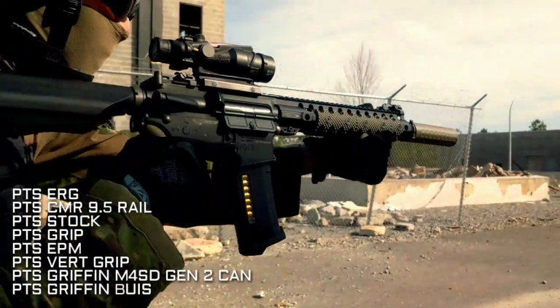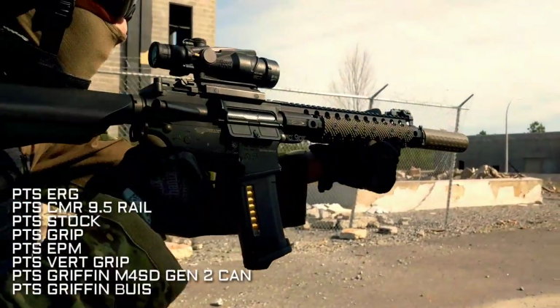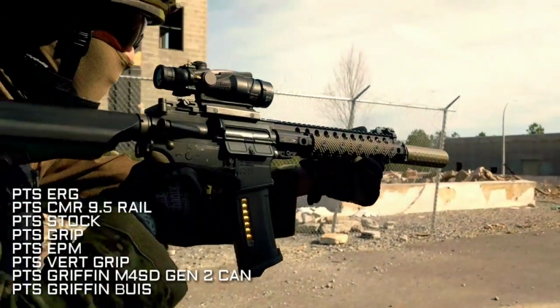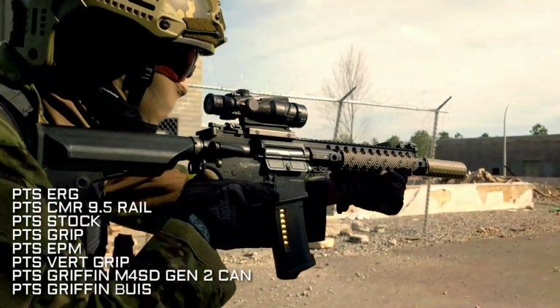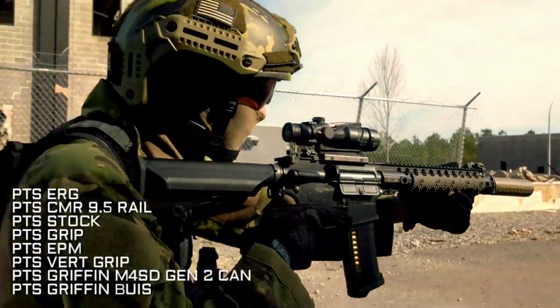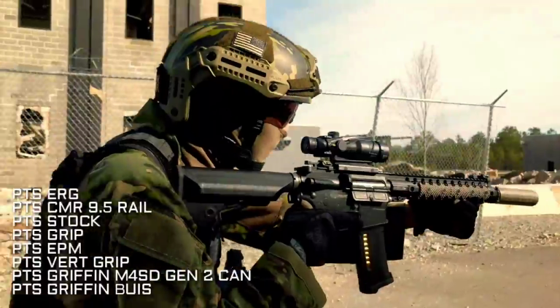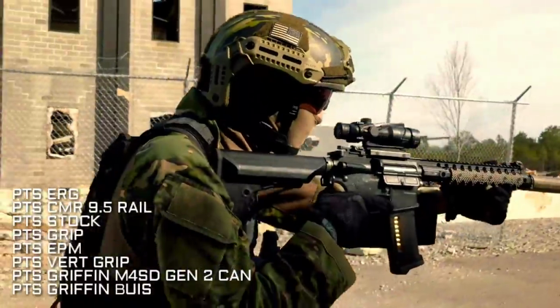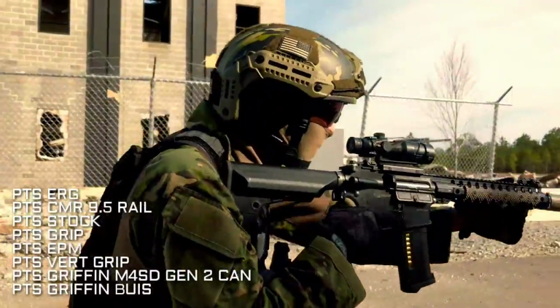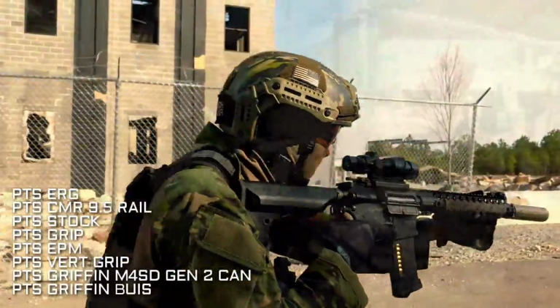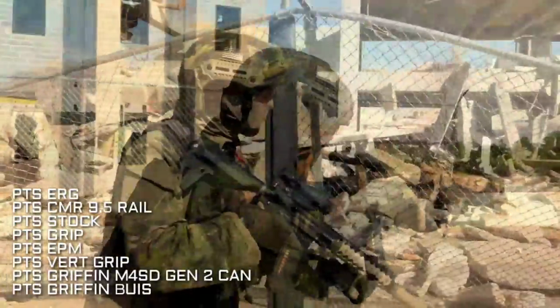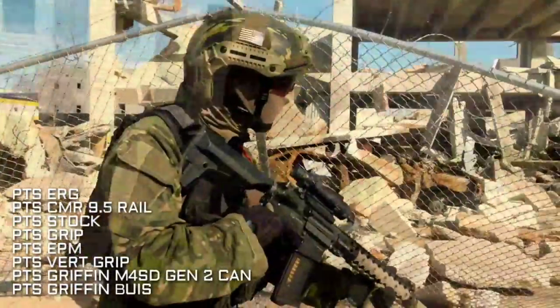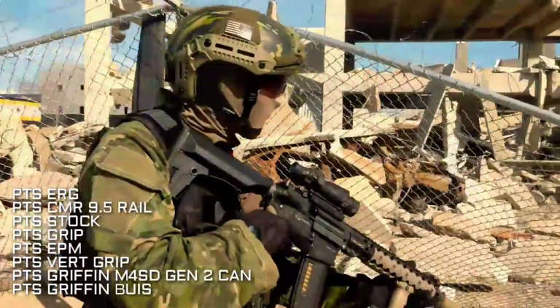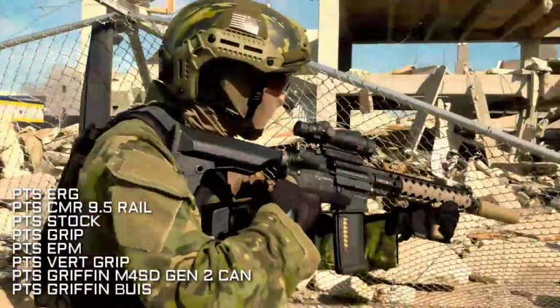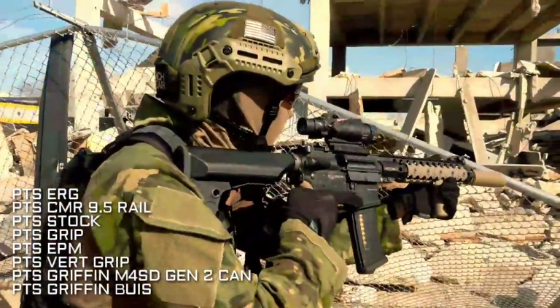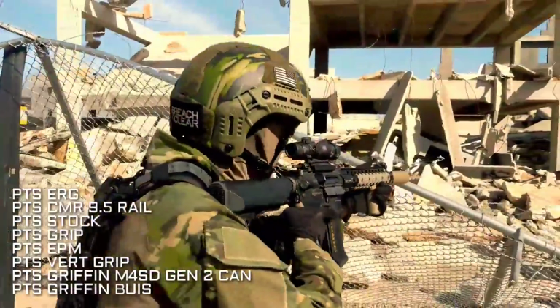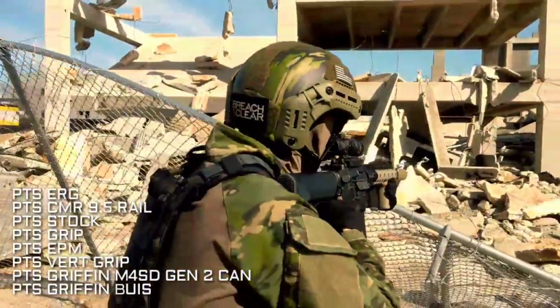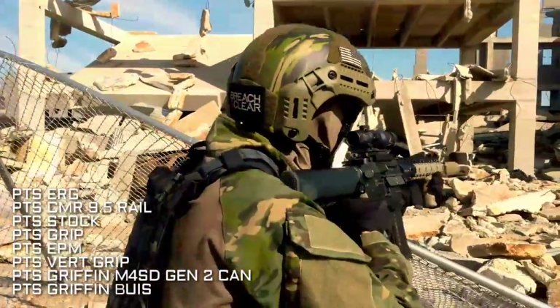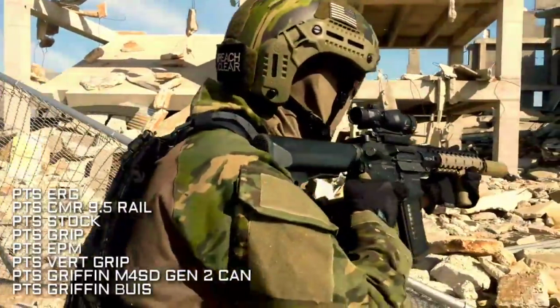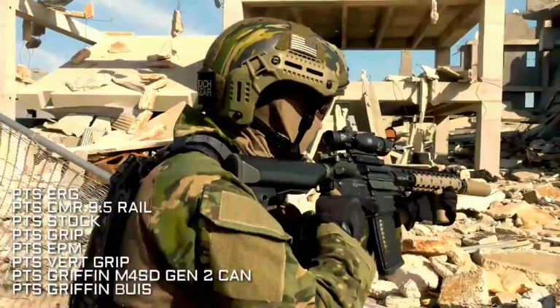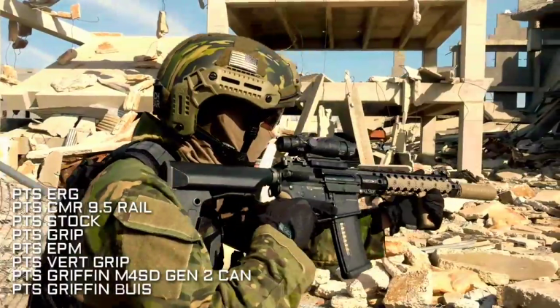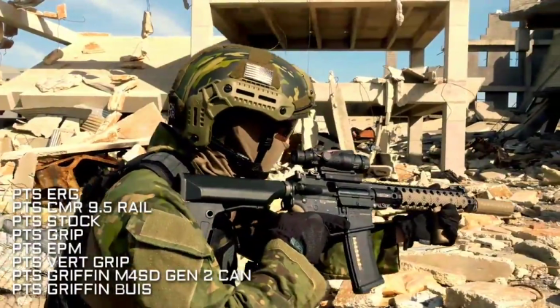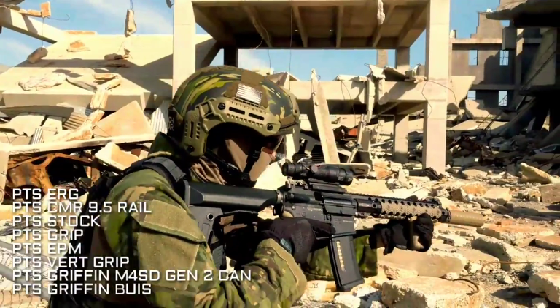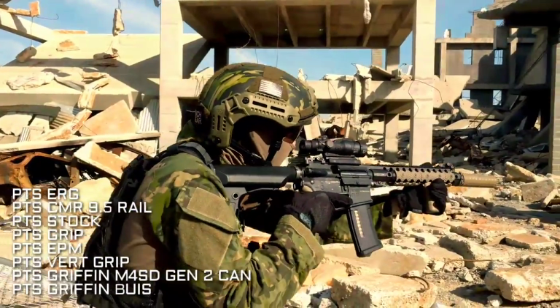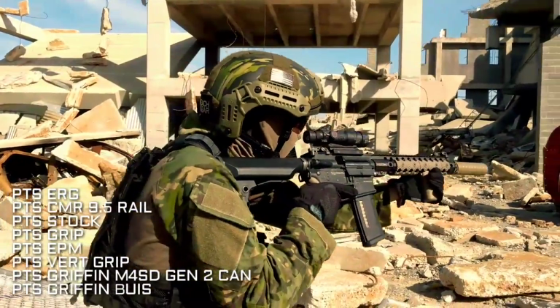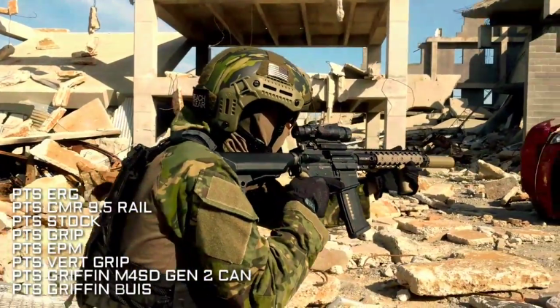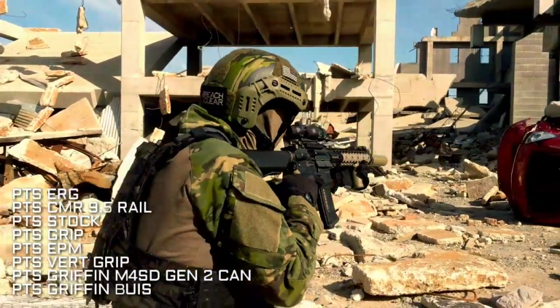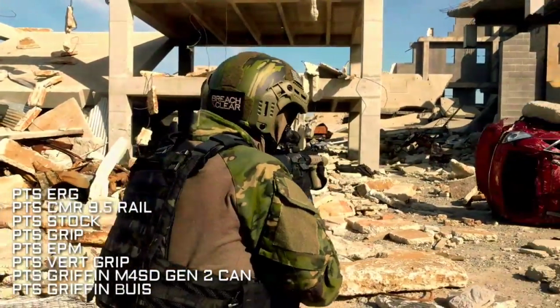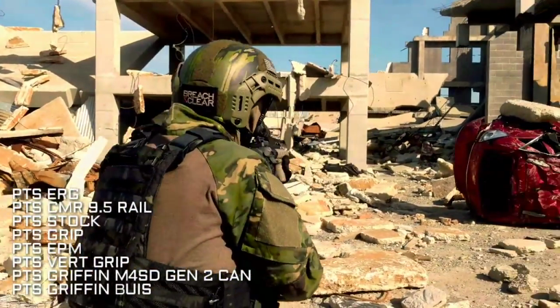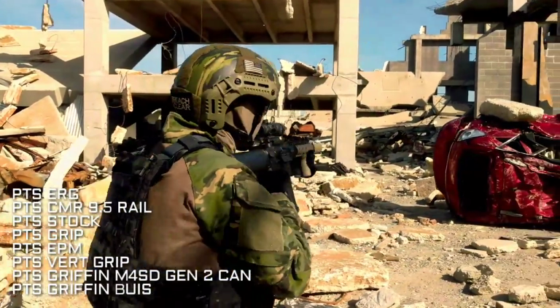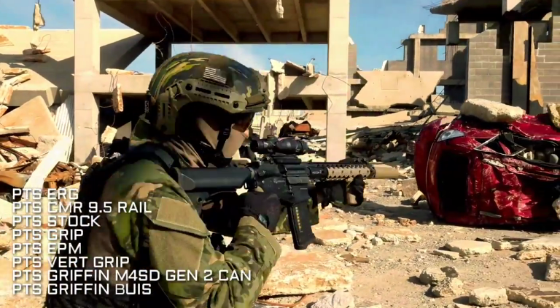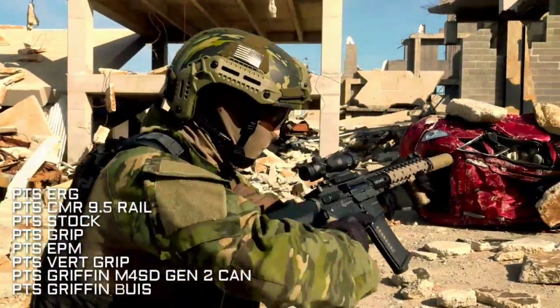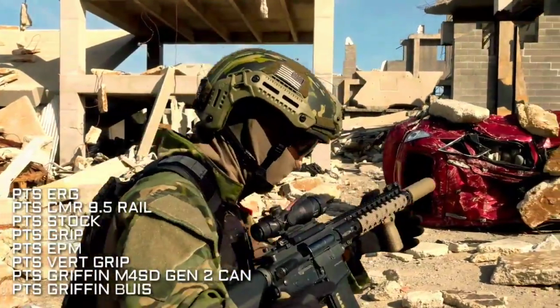I have my enhanced polymer stock, which is fantastic in conjunction with the rear wired kit because this was an older ERG. You could theoretically fit four batteries in here, but for the ERG three was about right.